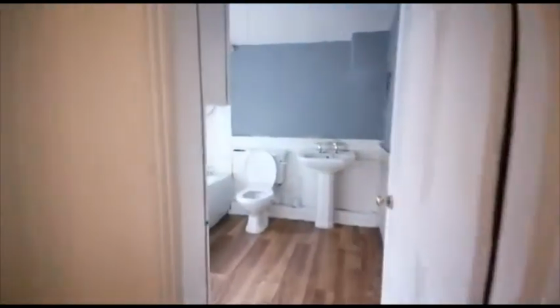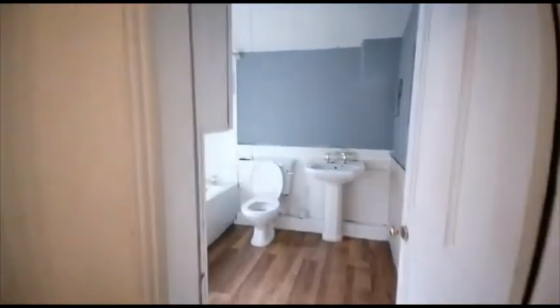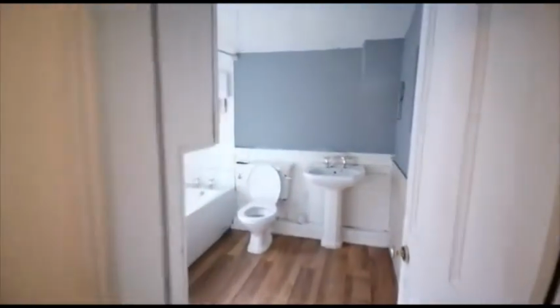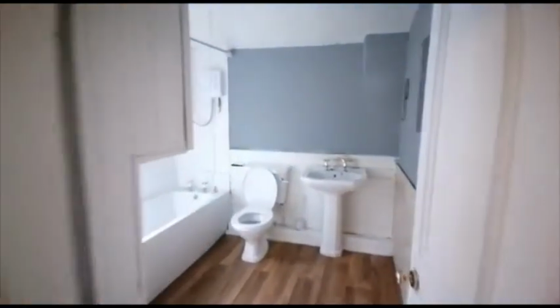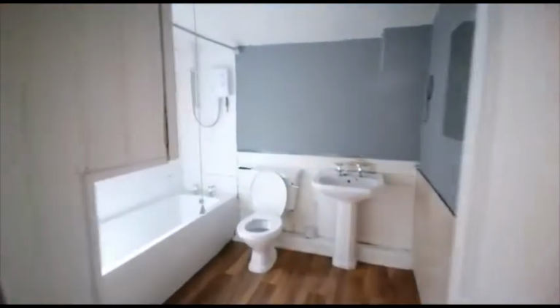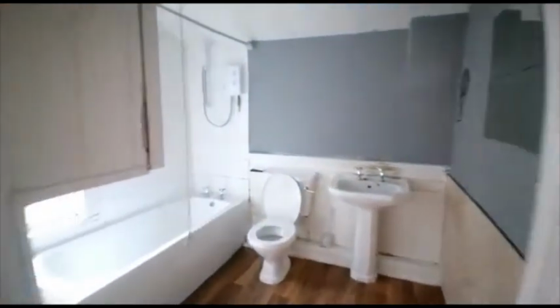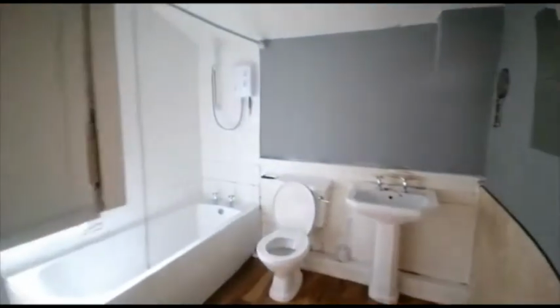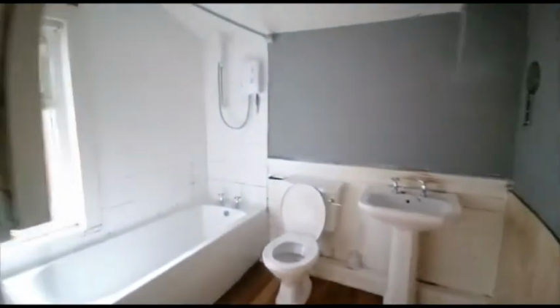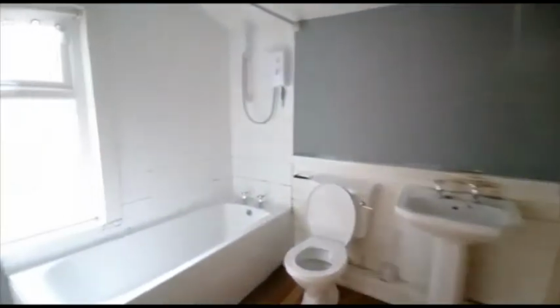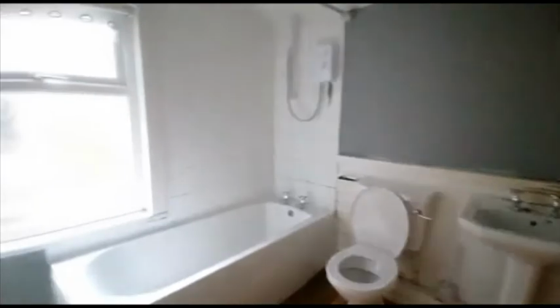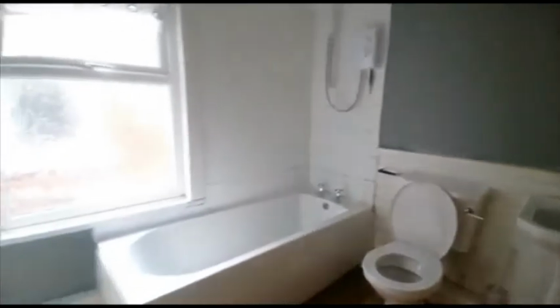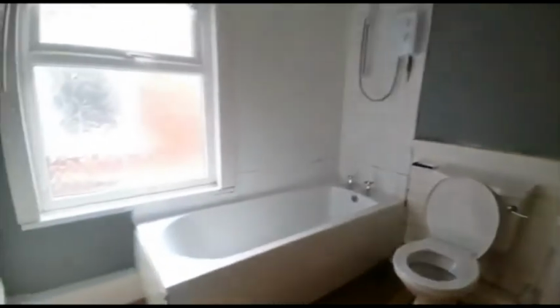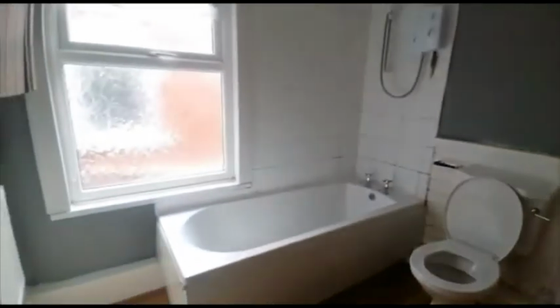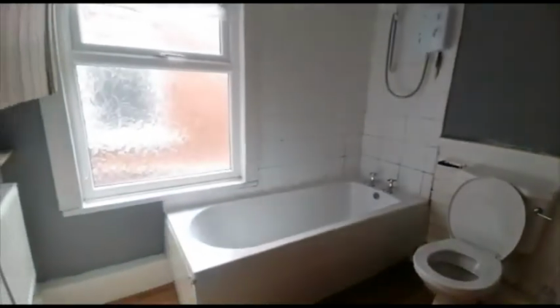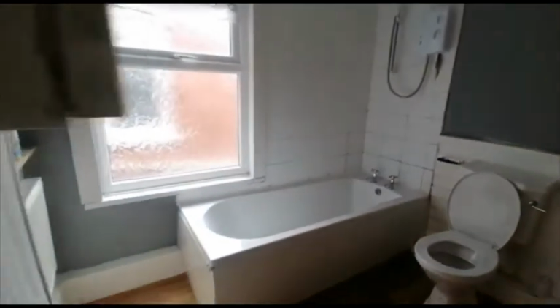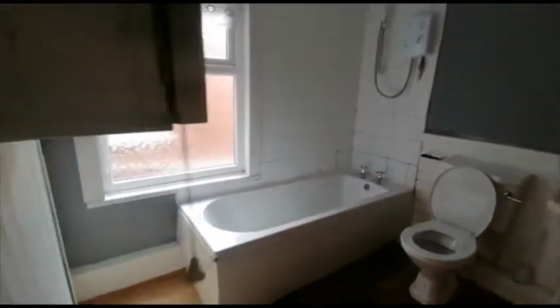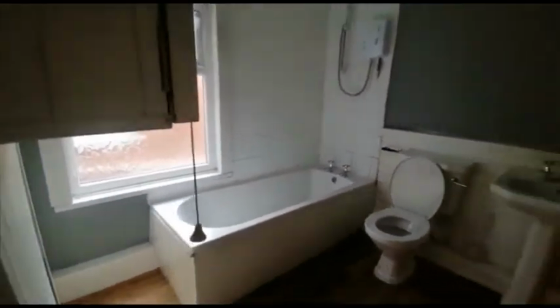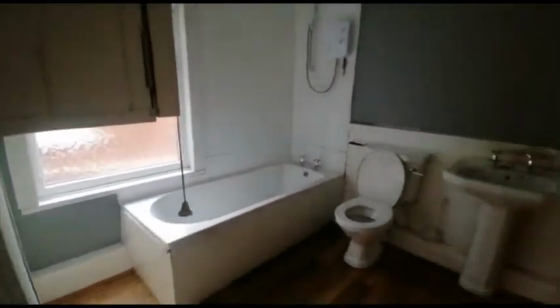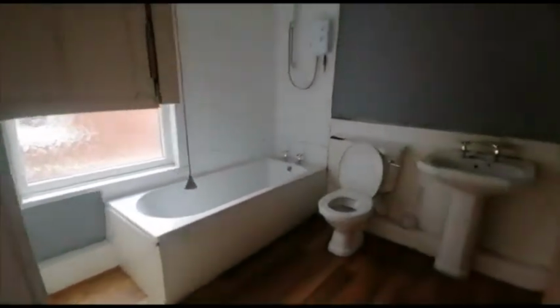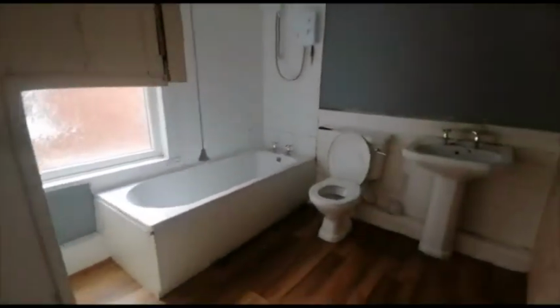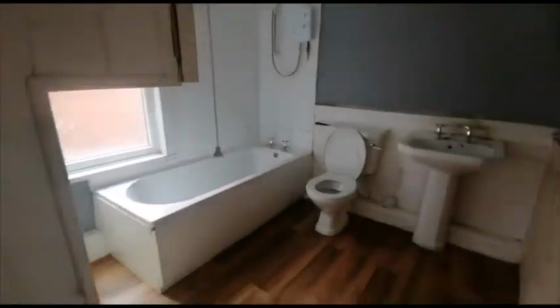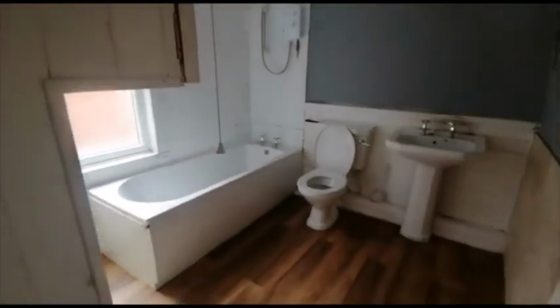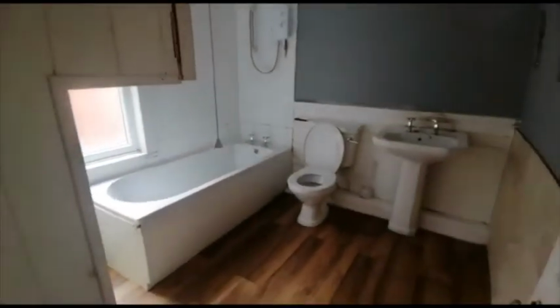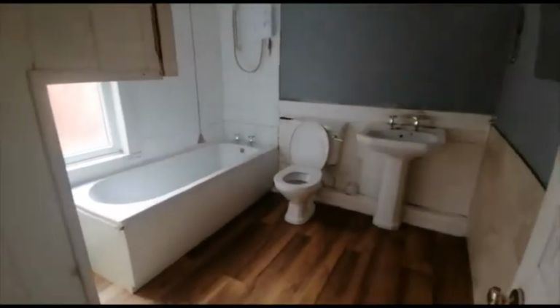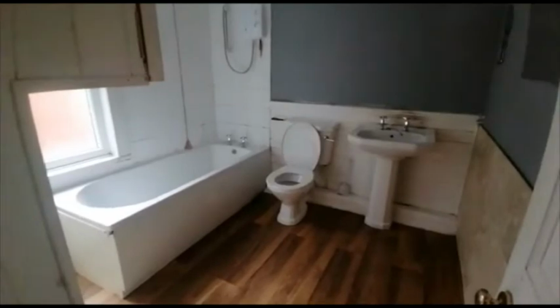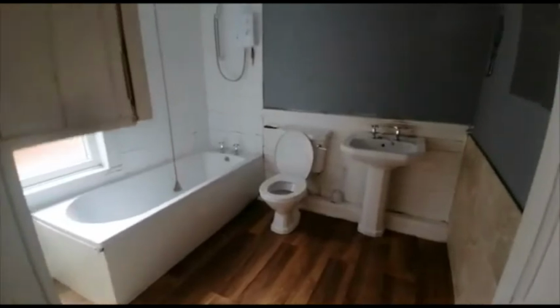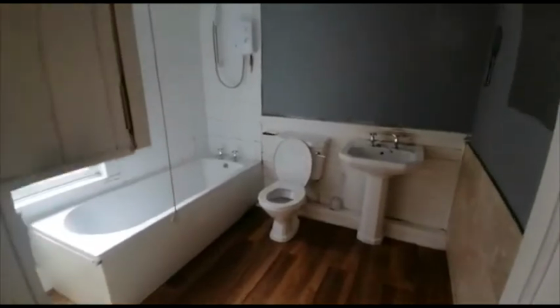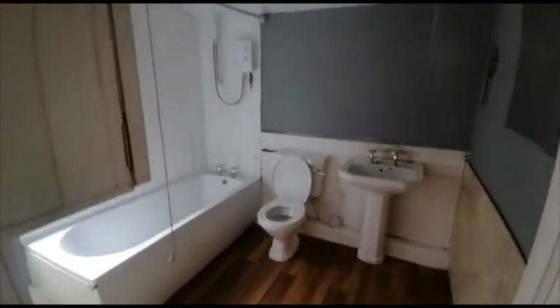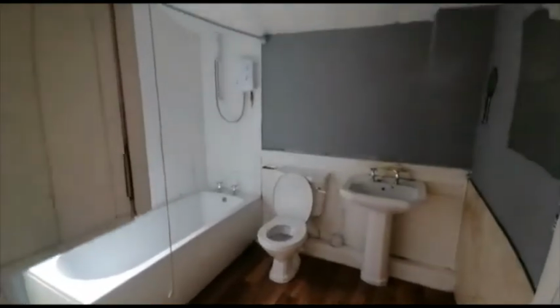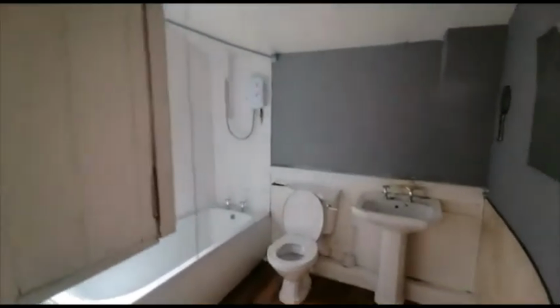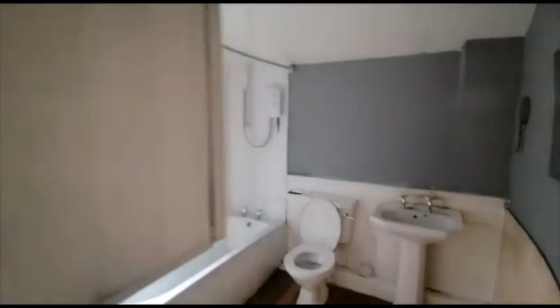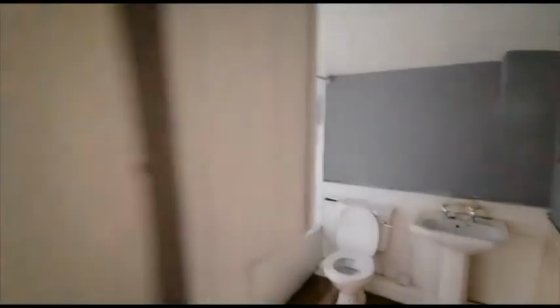Moving upstairs we've got the bathroom. Good size.